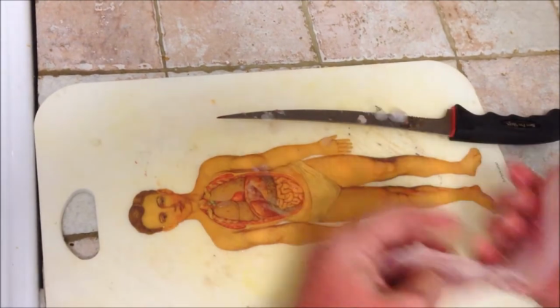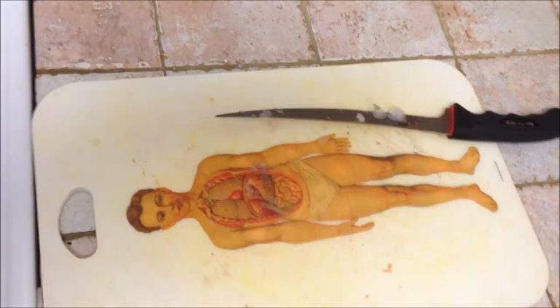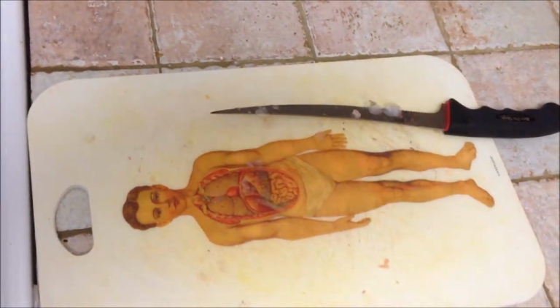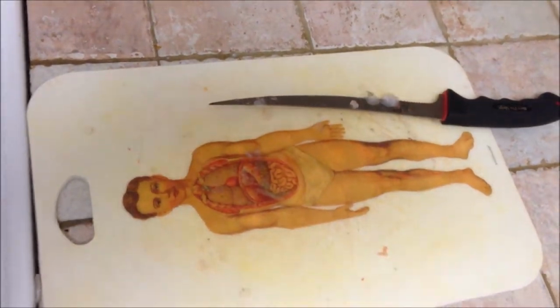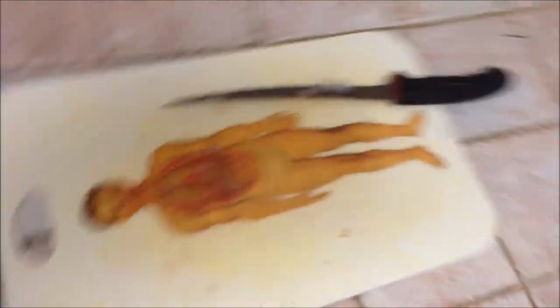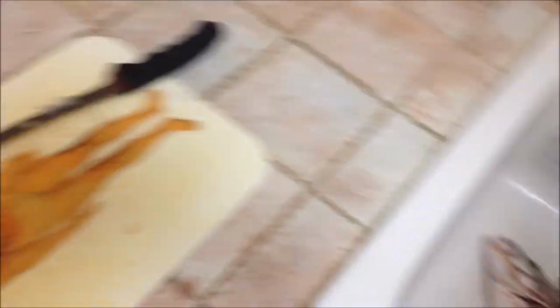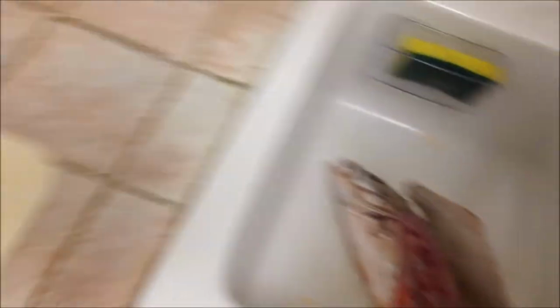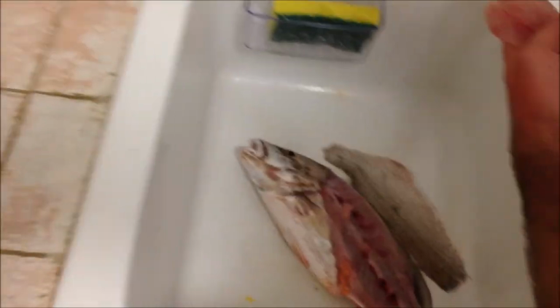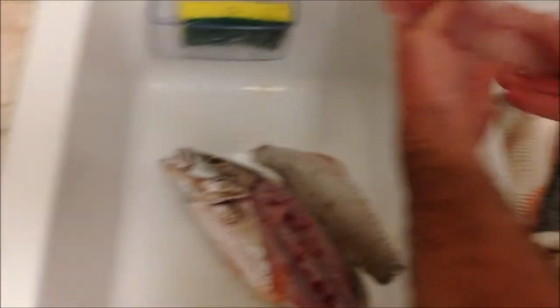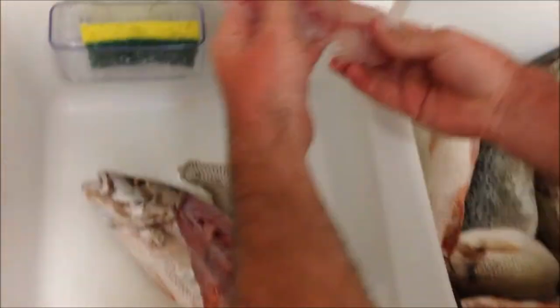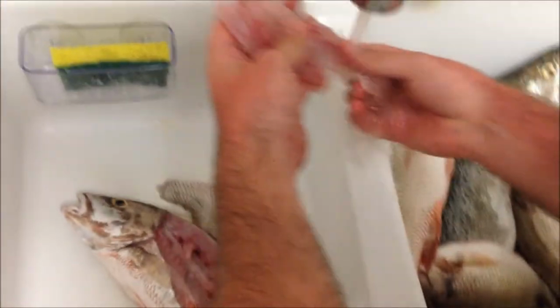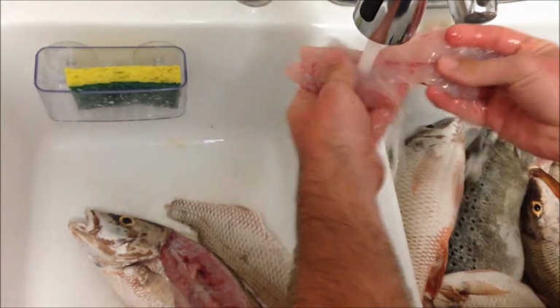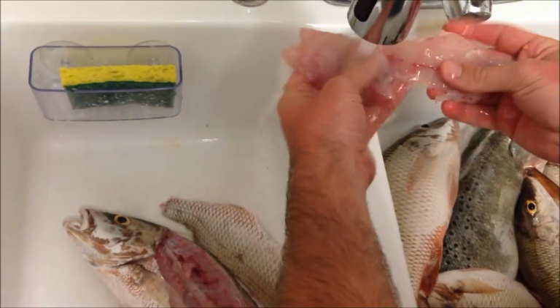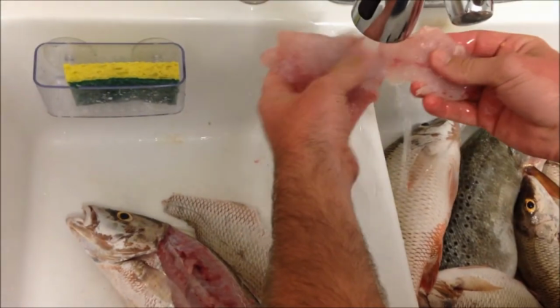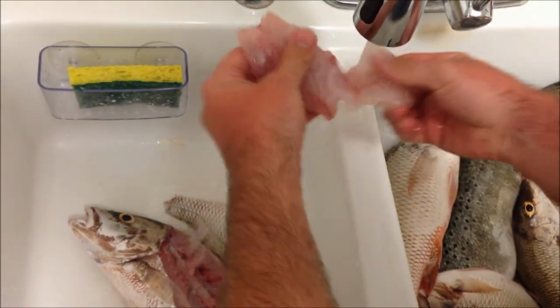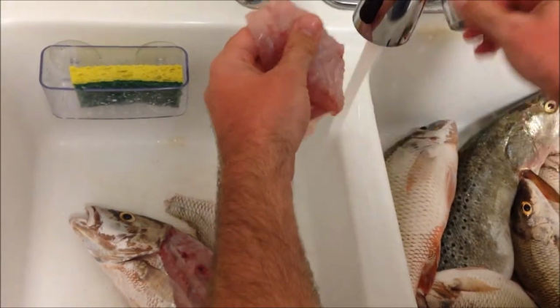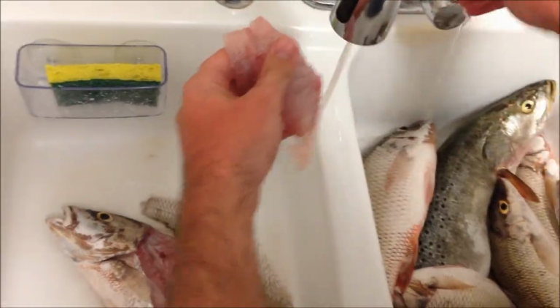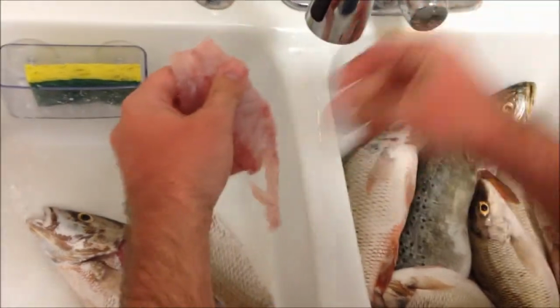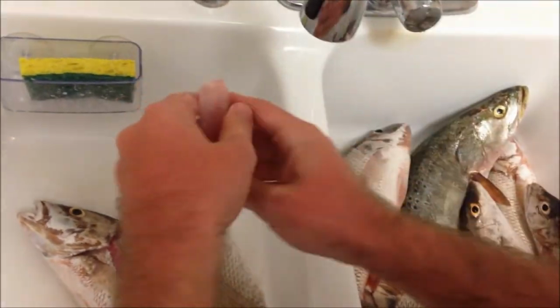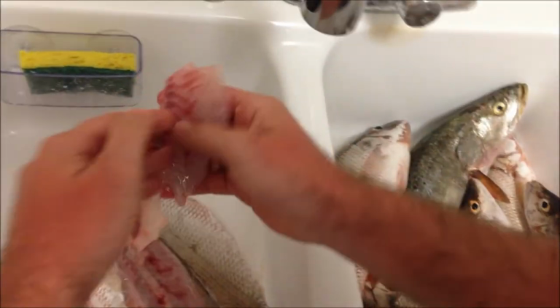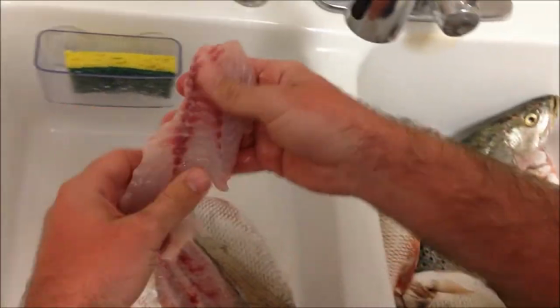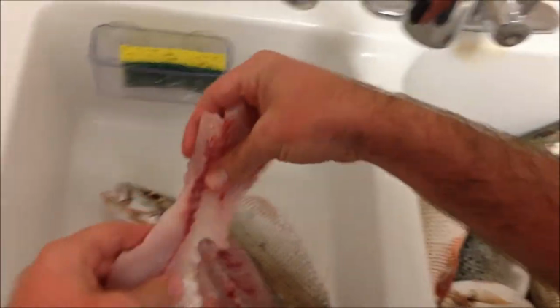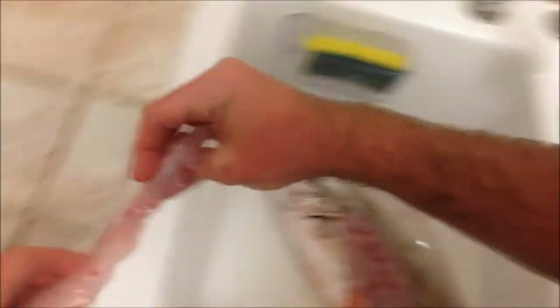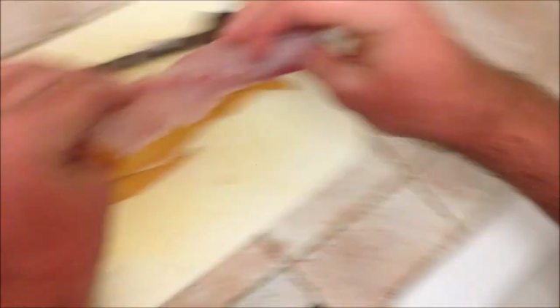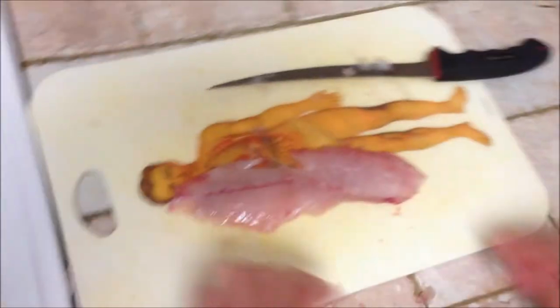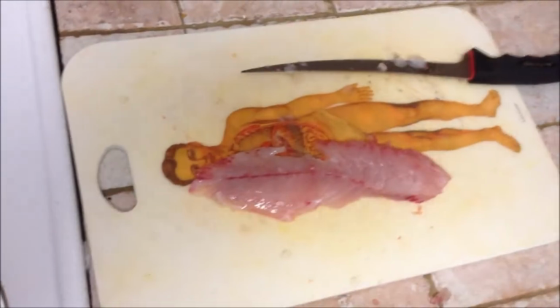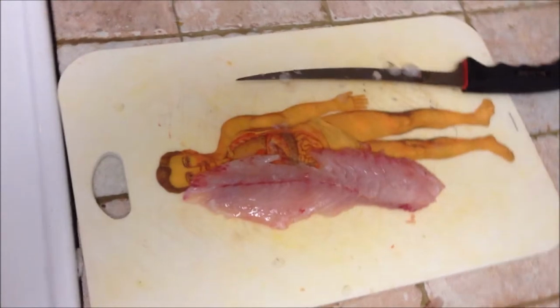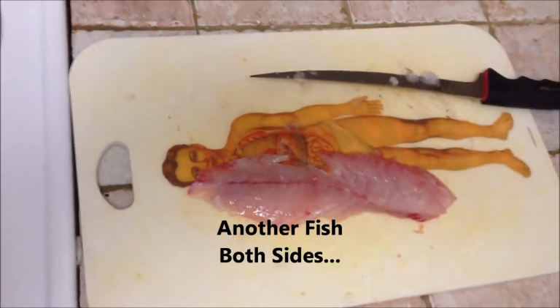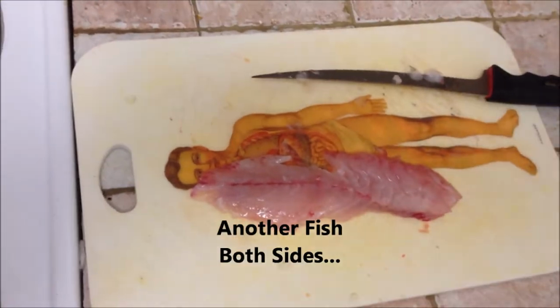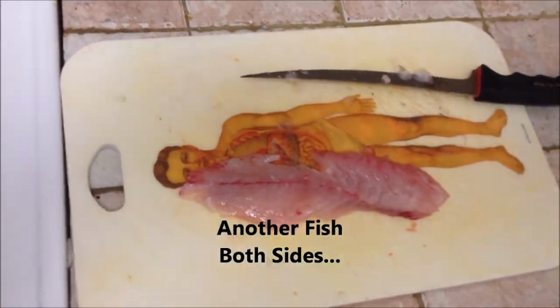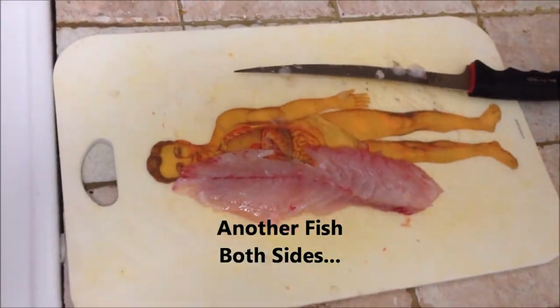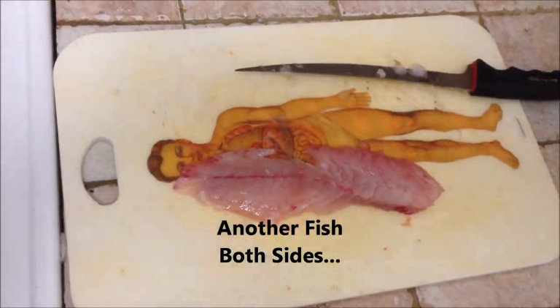Okay, now all you got to do, do a little rinse. There you go. Miami Fishing, in and out.